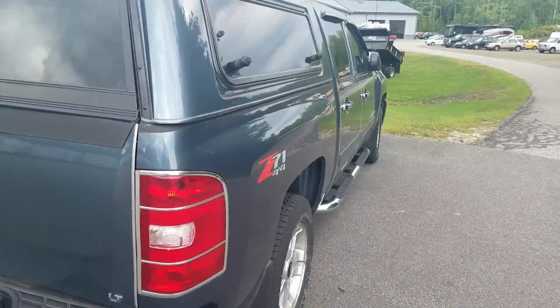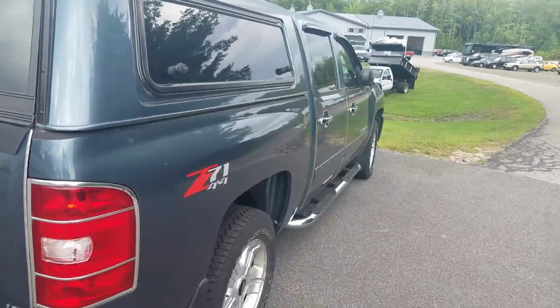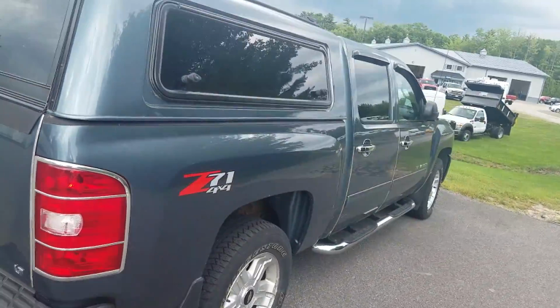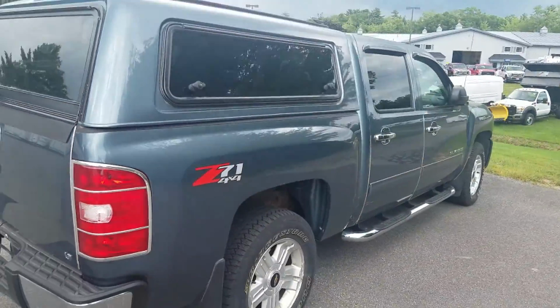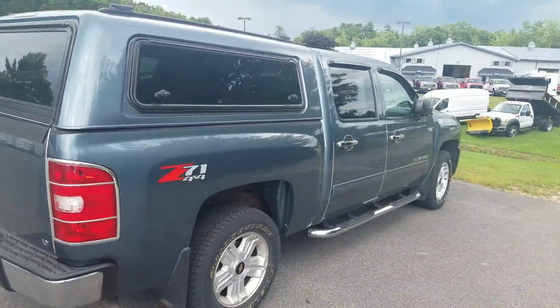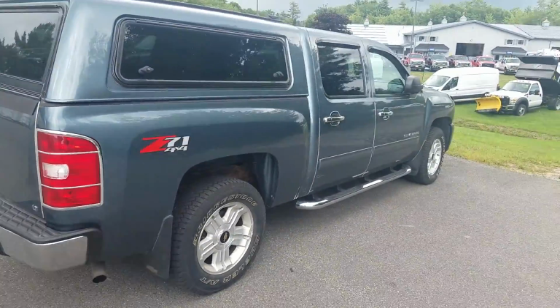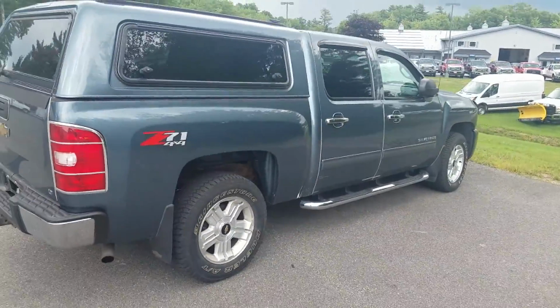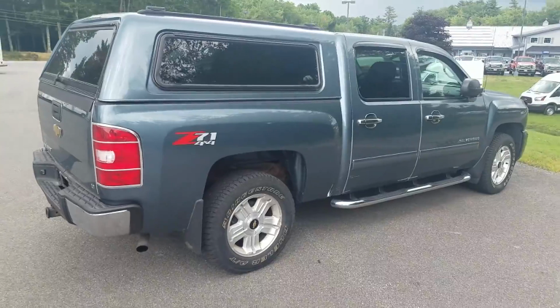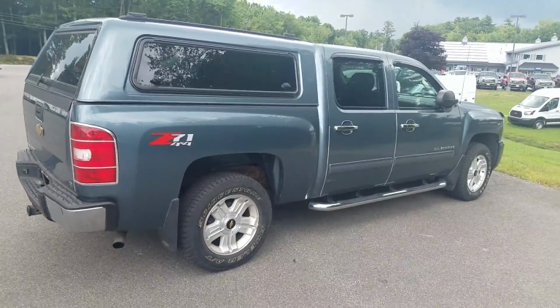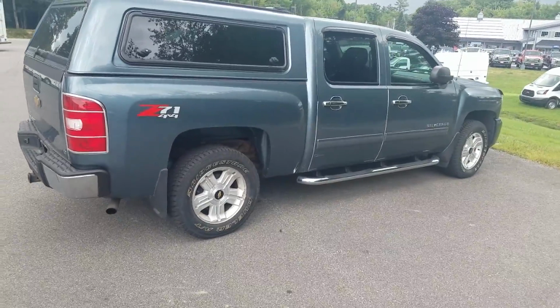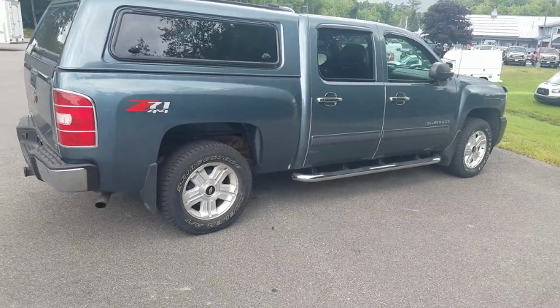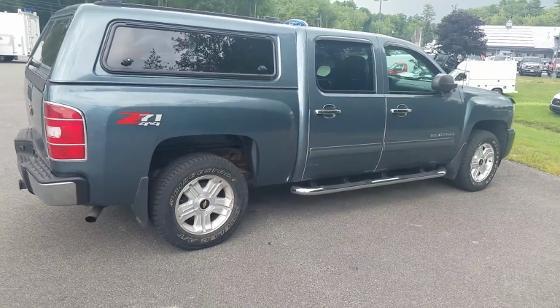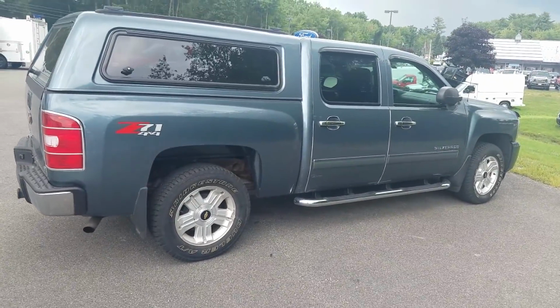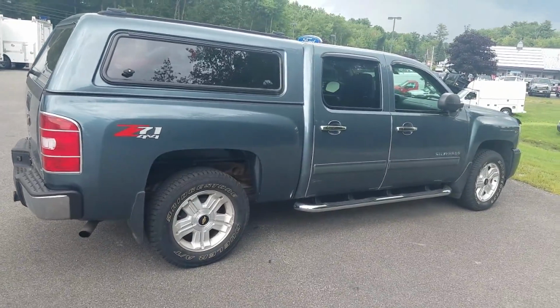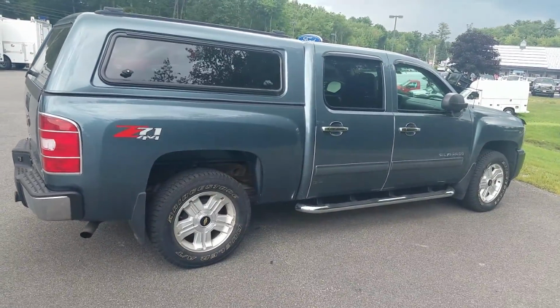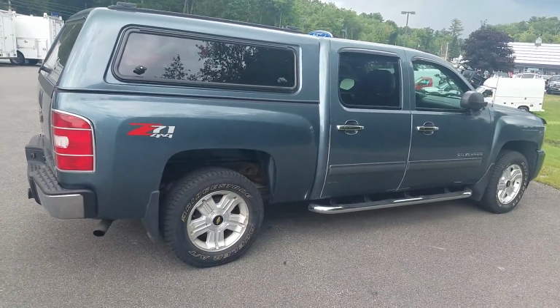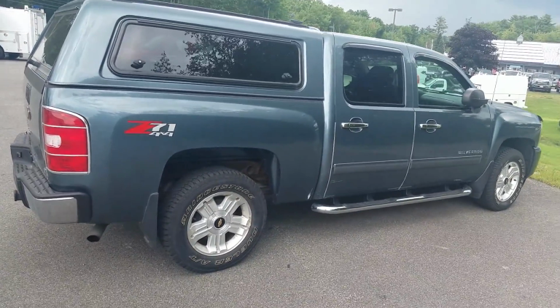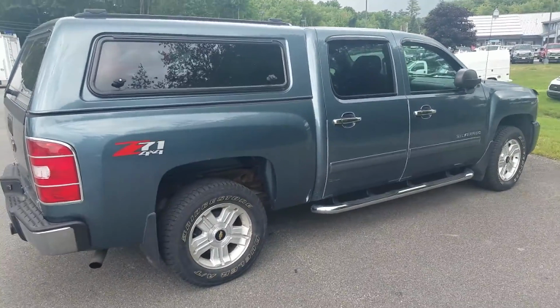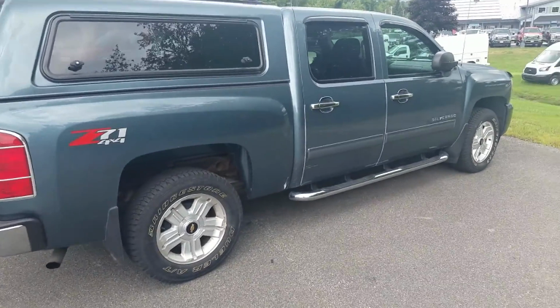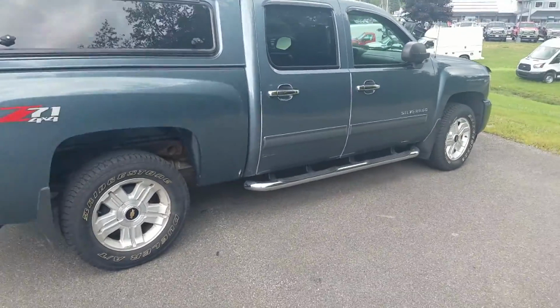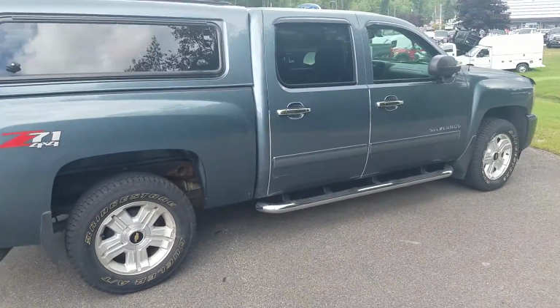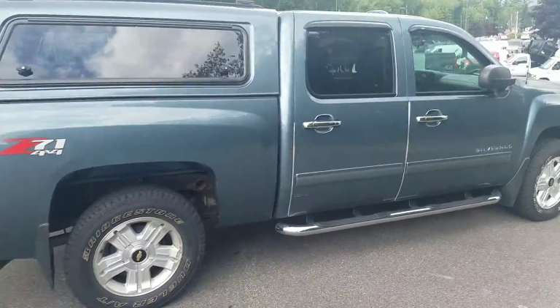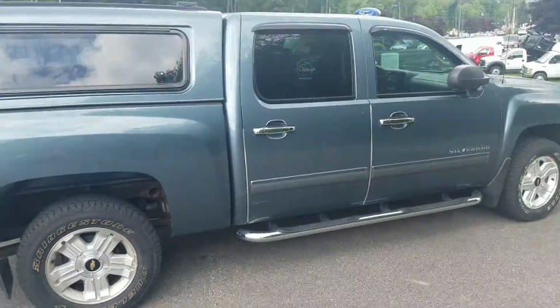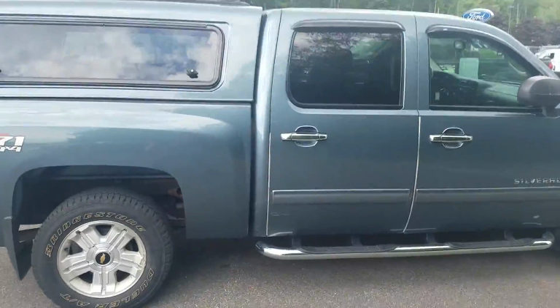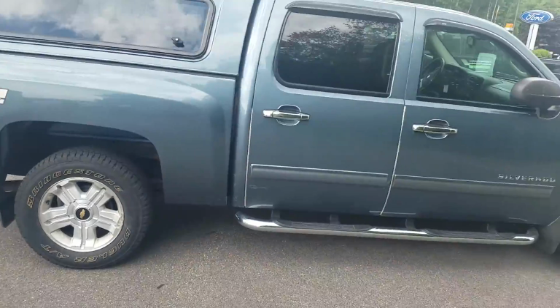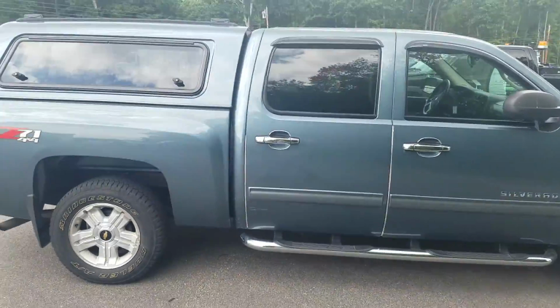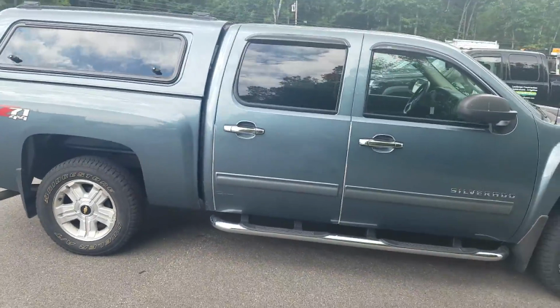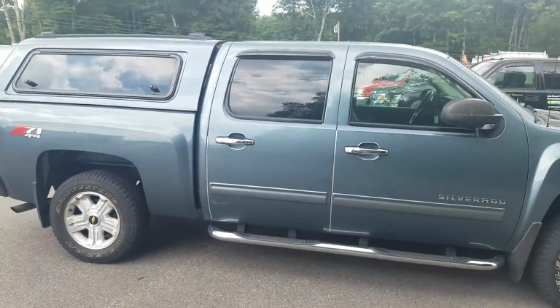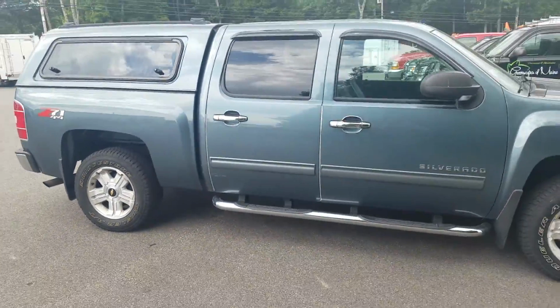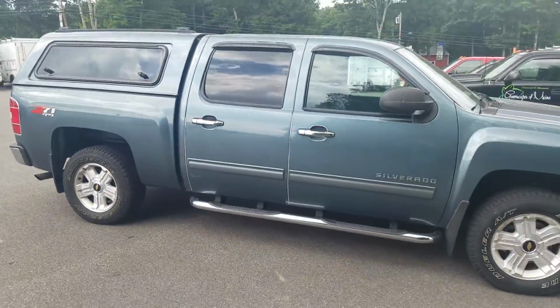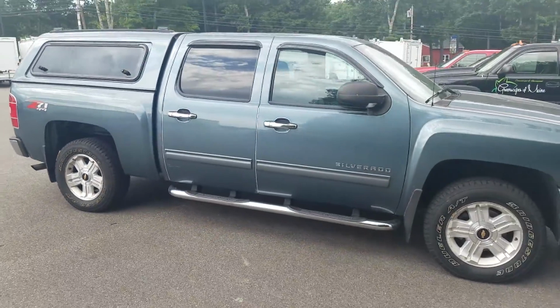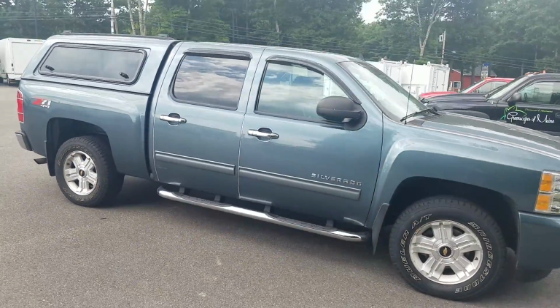If you have any questions on this particular vehicle or any of our other vehicles in stock, definitely feel free to give us a call. Direct line is 207-604-7209.